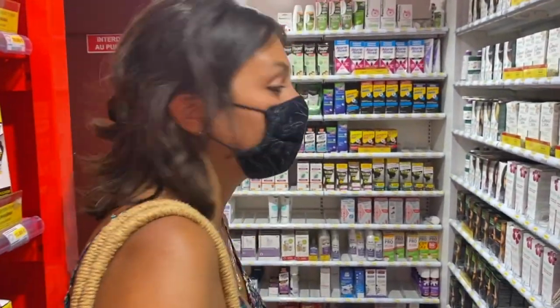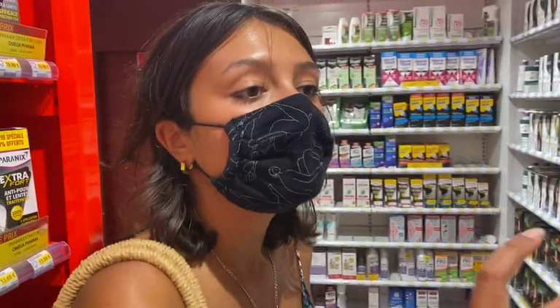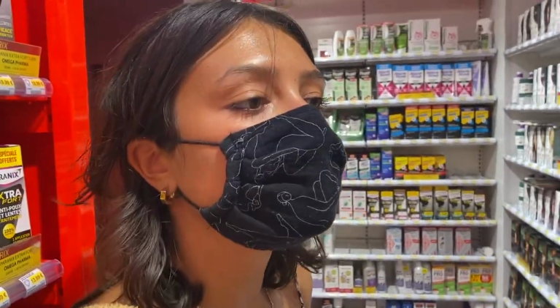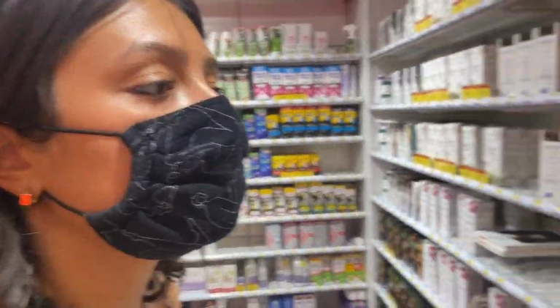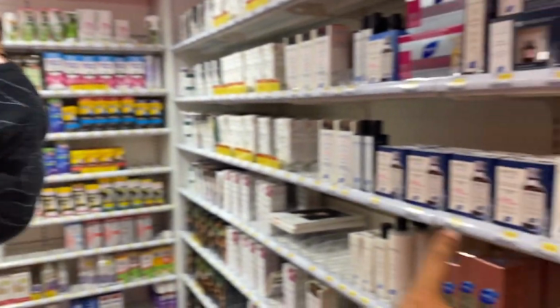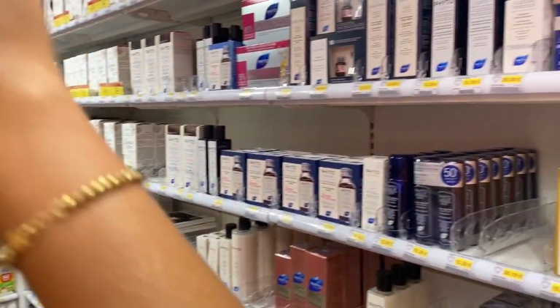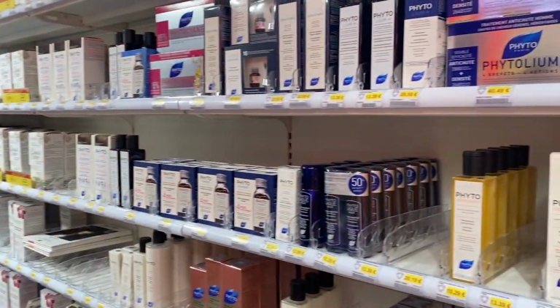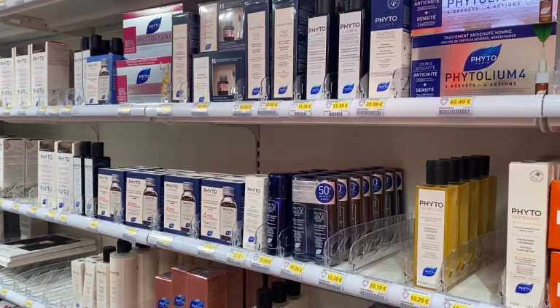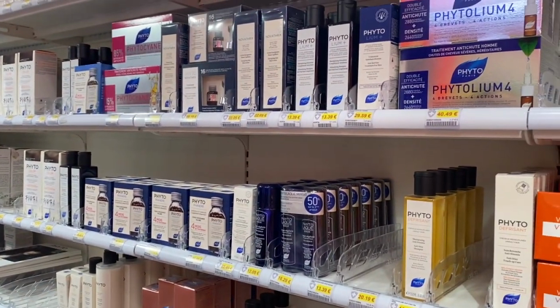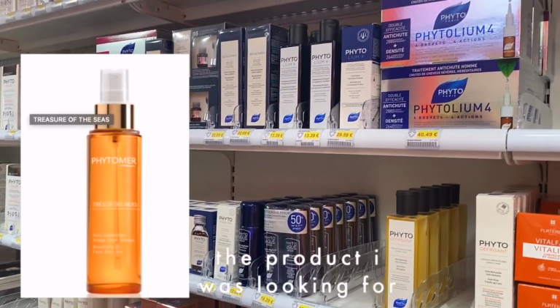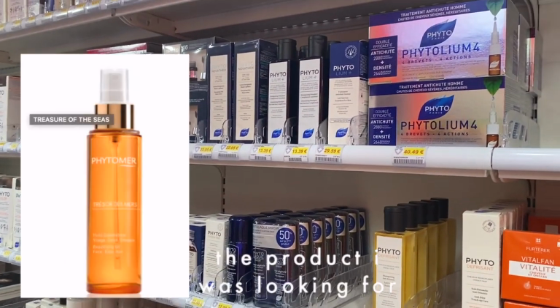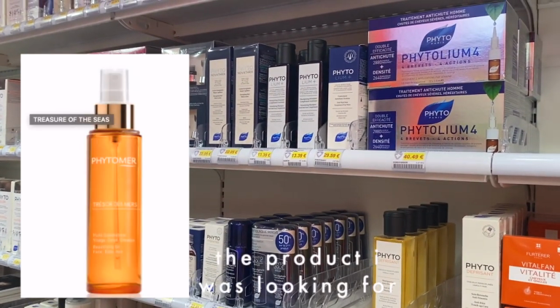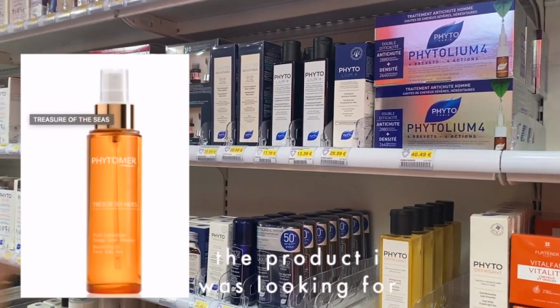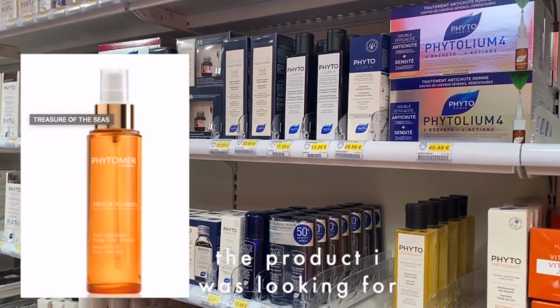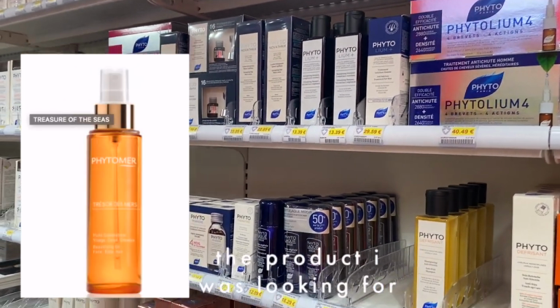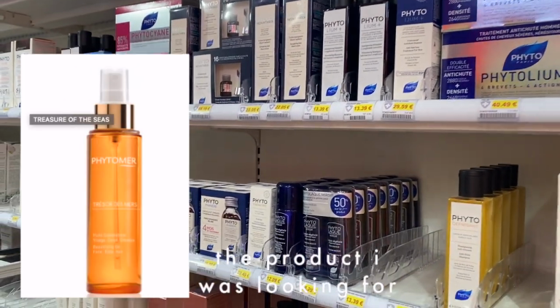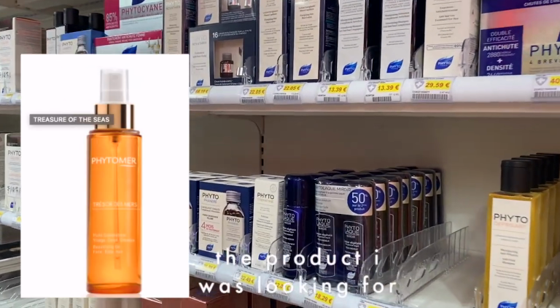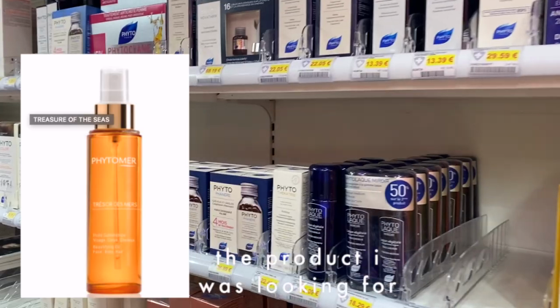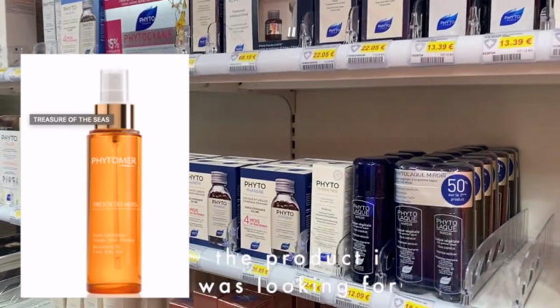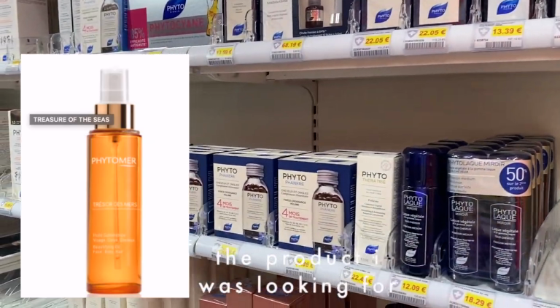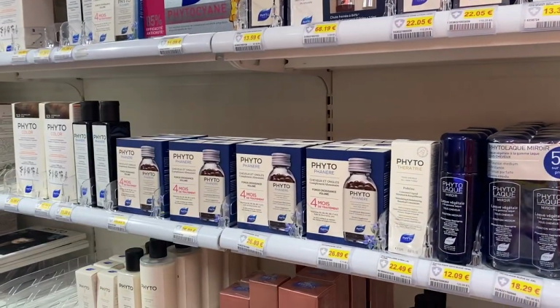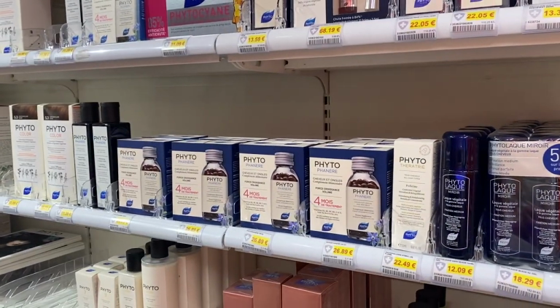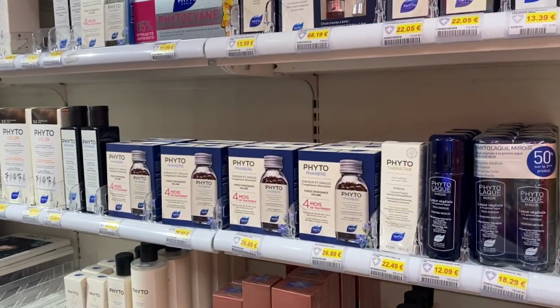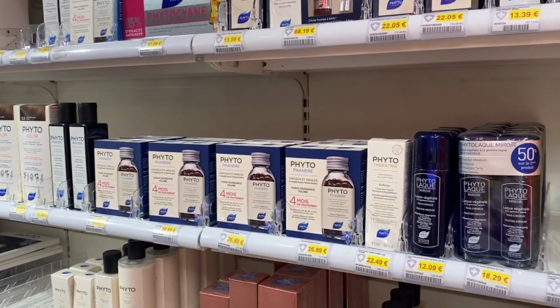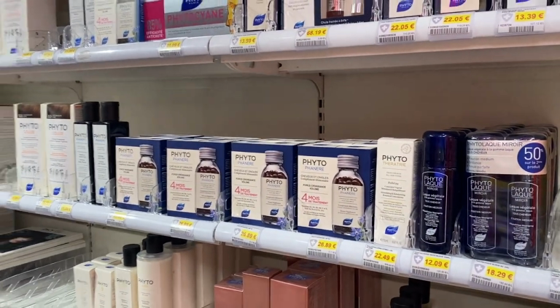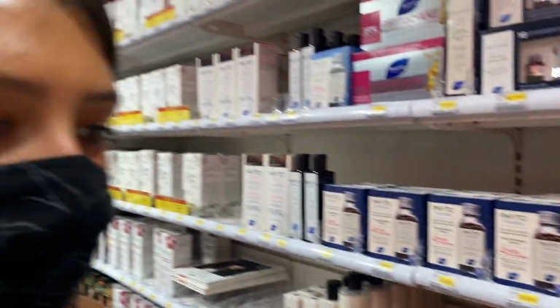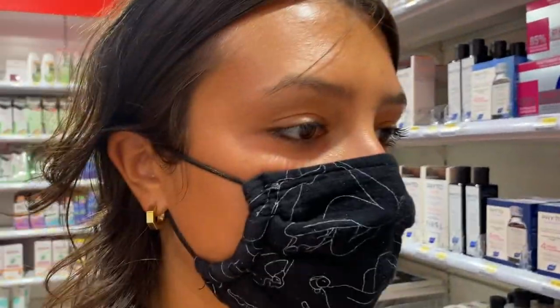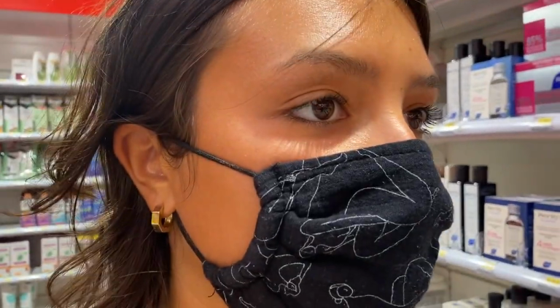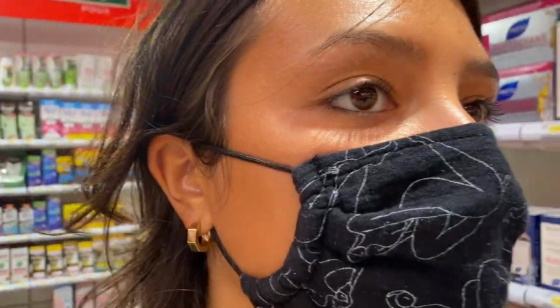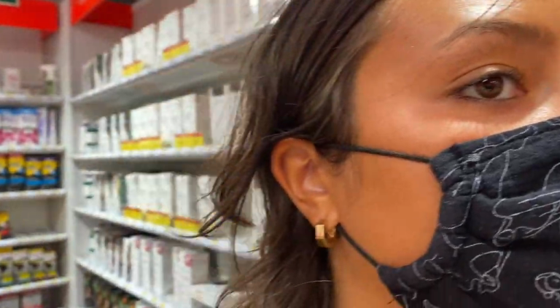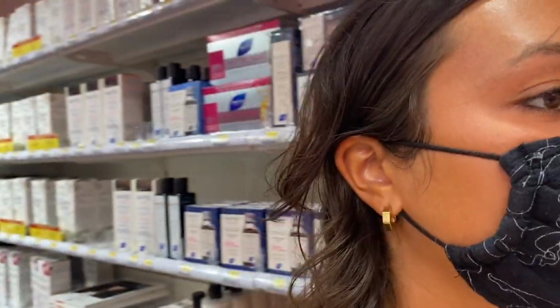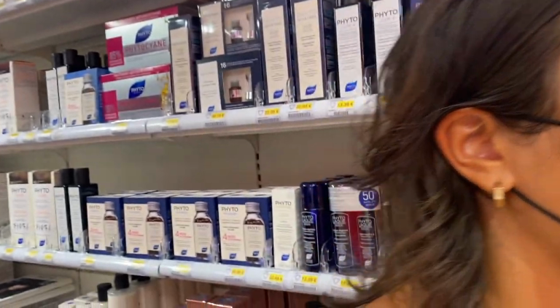This is what they were selling at my mom's work — it was Phydomyr, not this one, but it was Phyto something. I think it was Phydomyr — it's a French brand. I wonder if they carry it at French pharmacies.